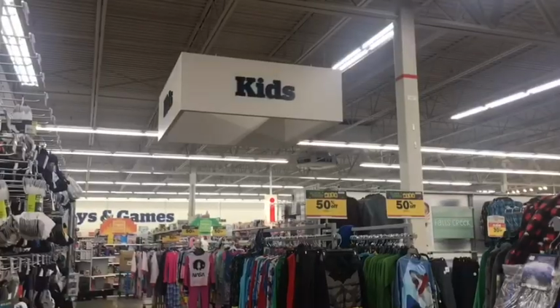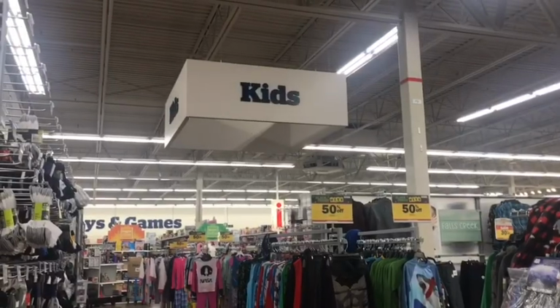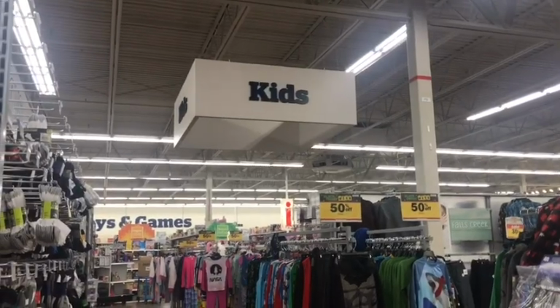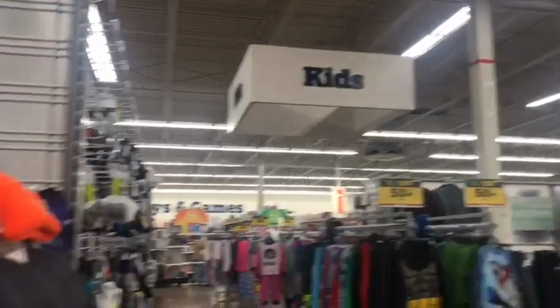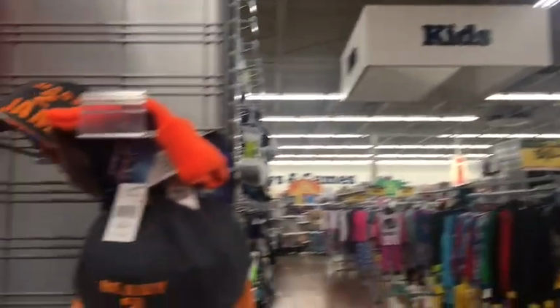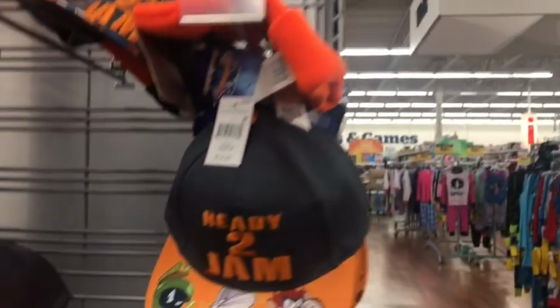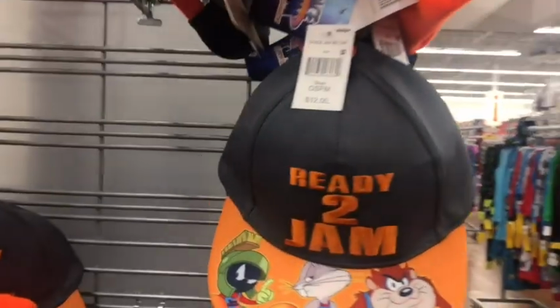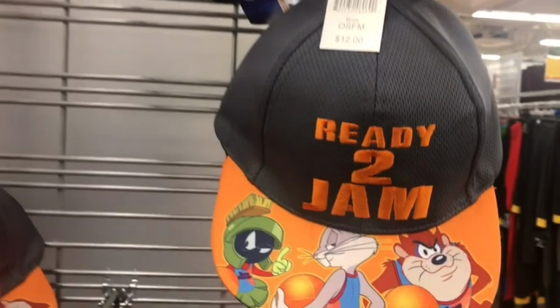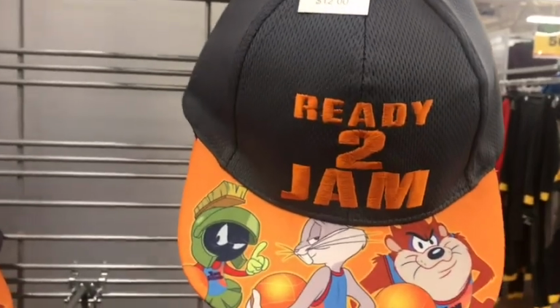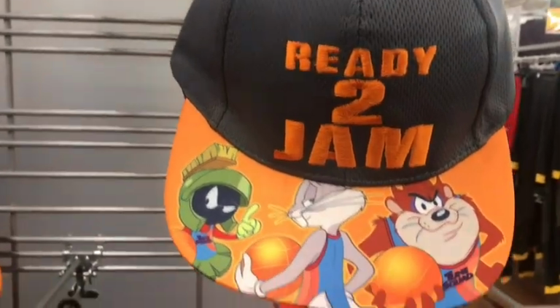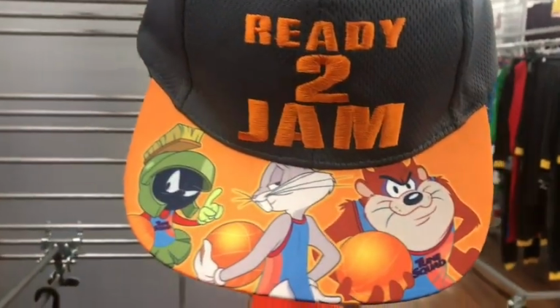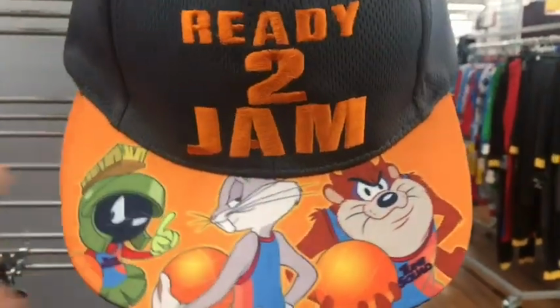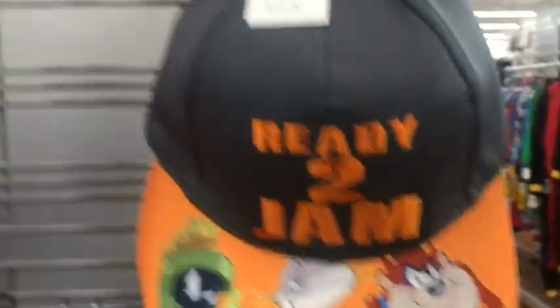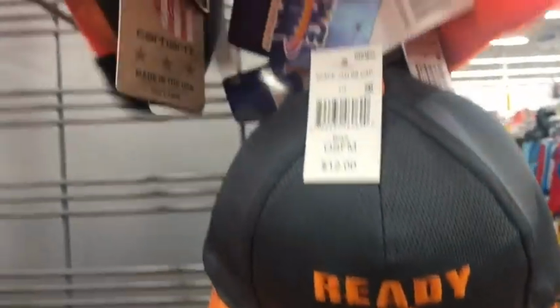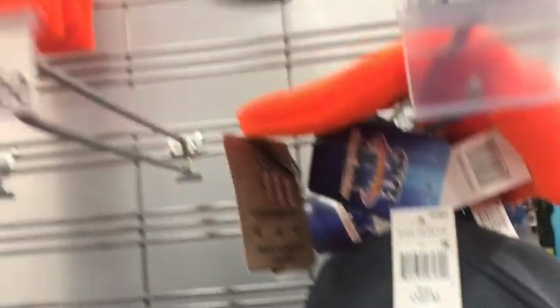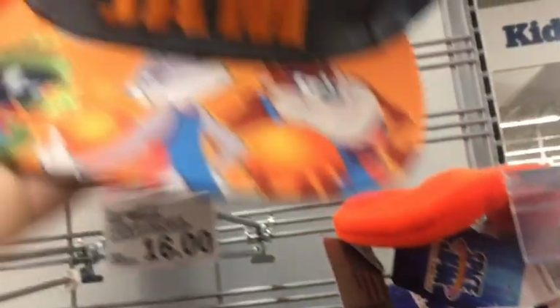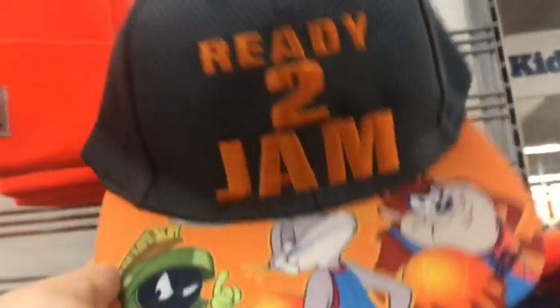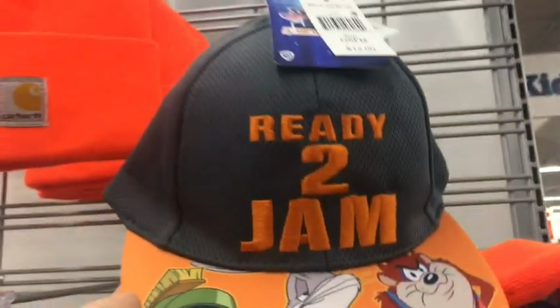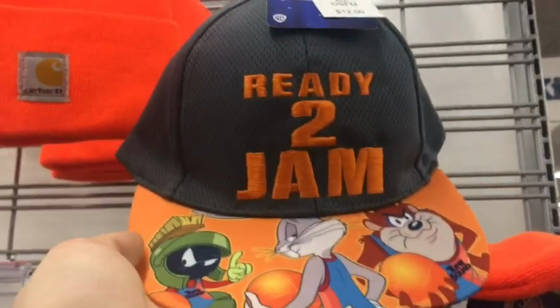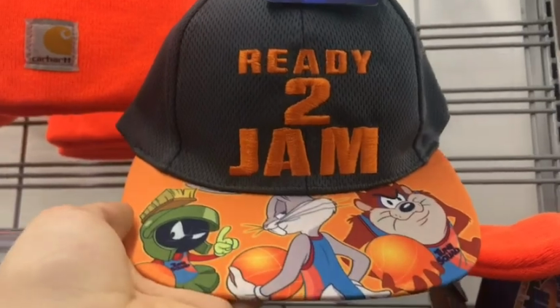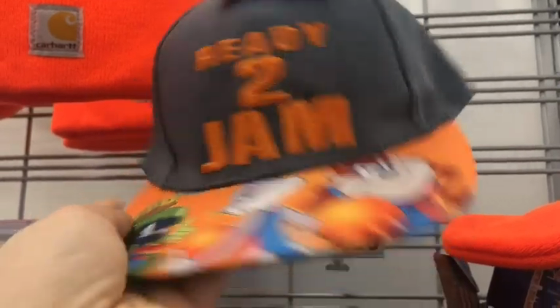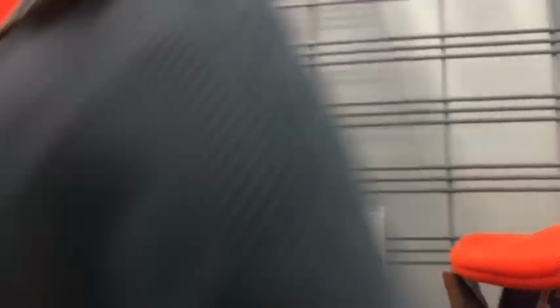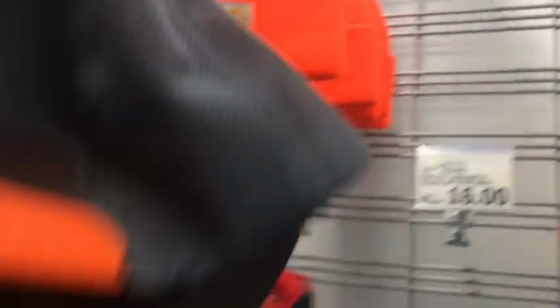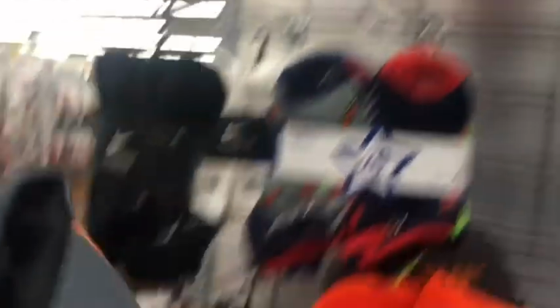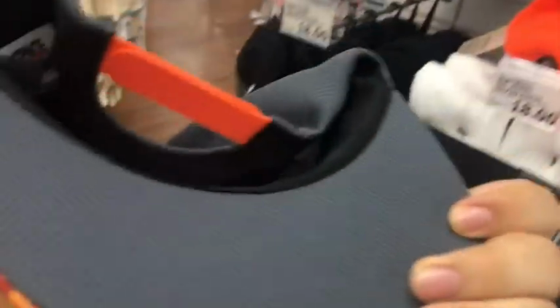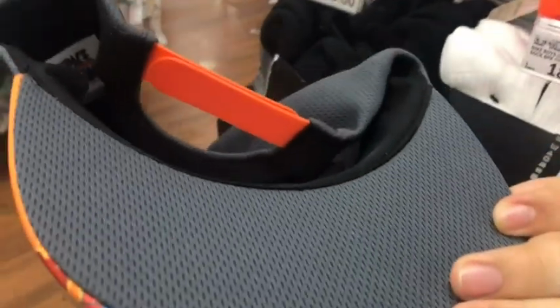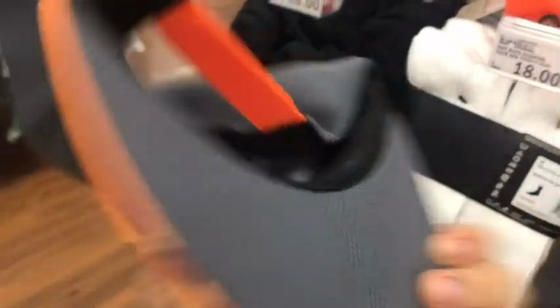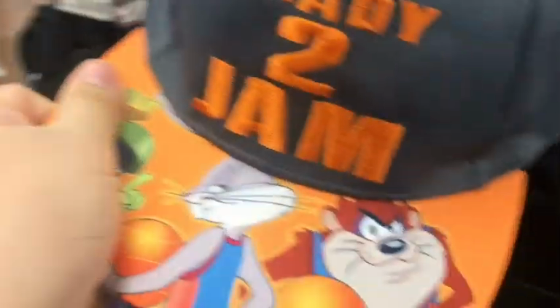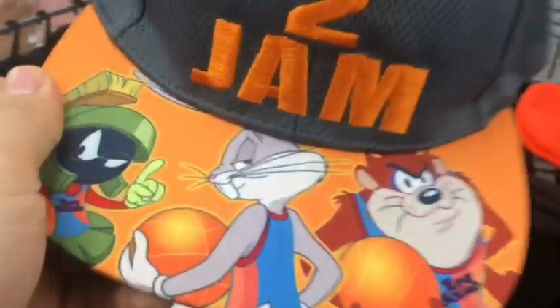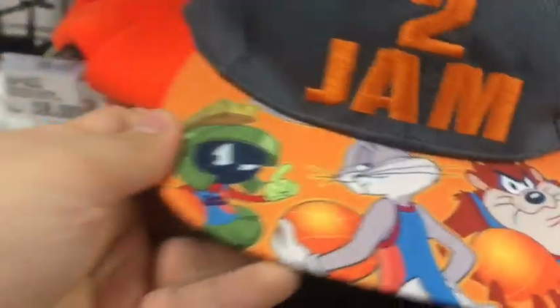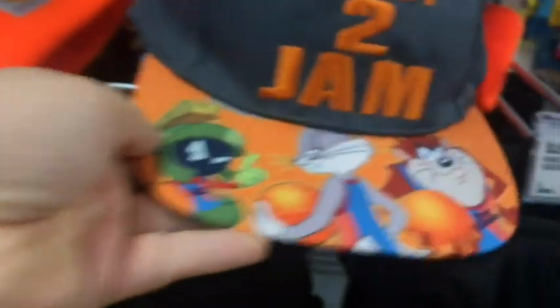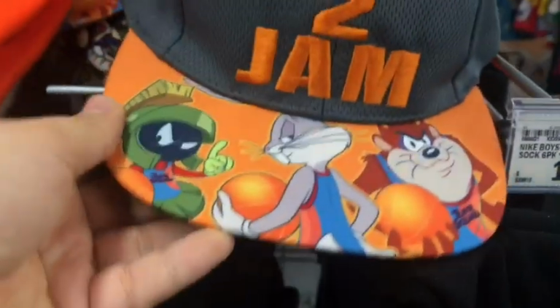What also came right out of nowhere, however, is this Space Jam hat — 'Ready to Jam' — with Marvin the Martian, Bugs Bunny, and the Tasmanian Devil. Once again, this is children's size.